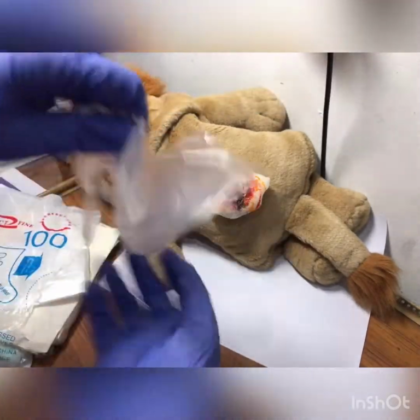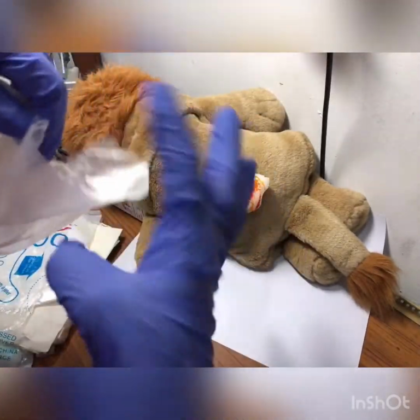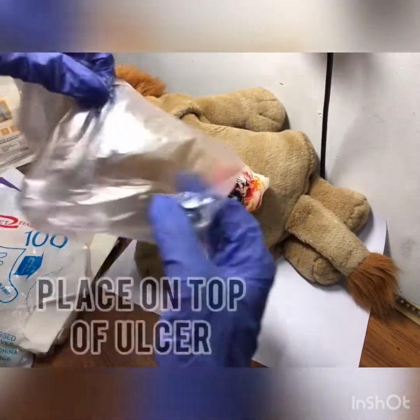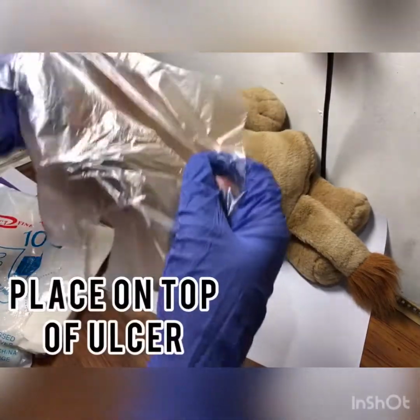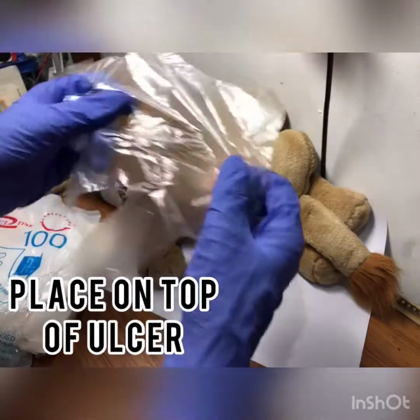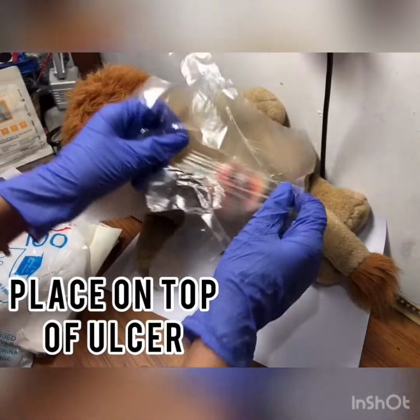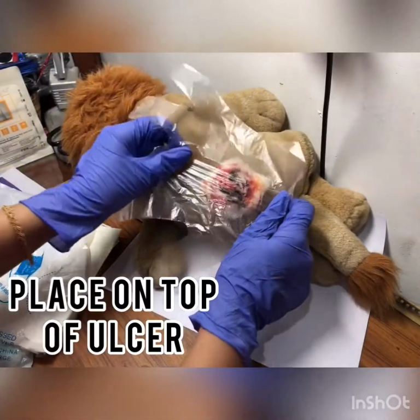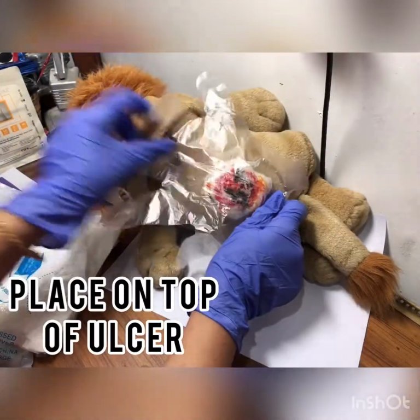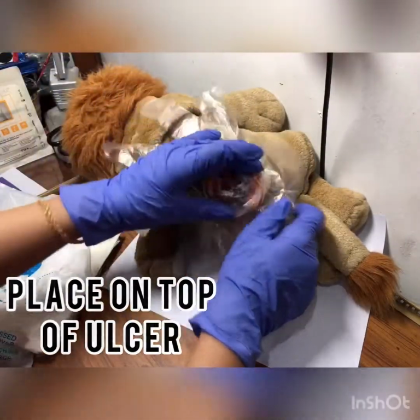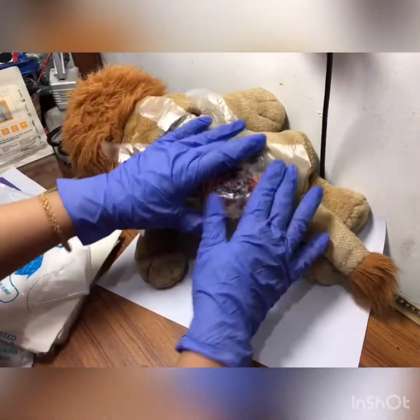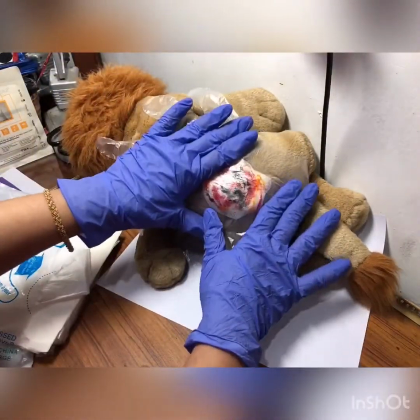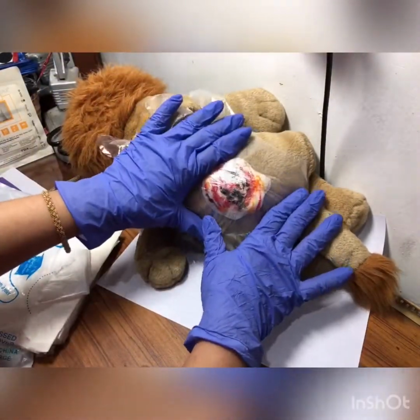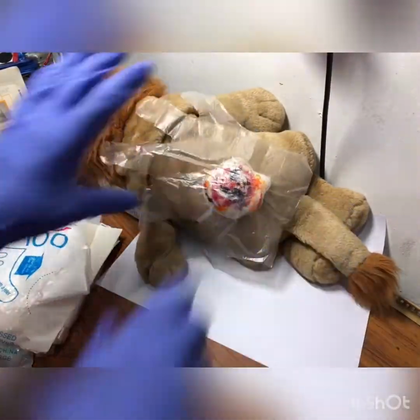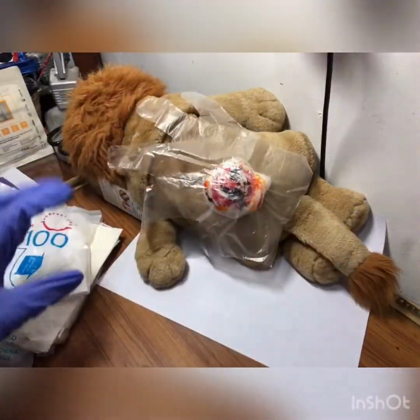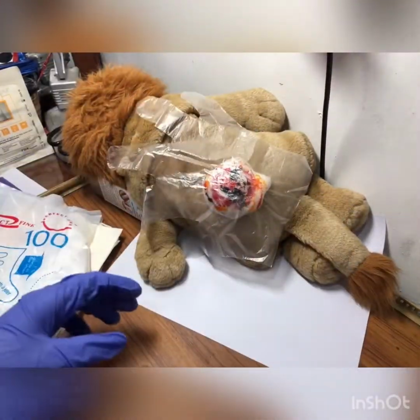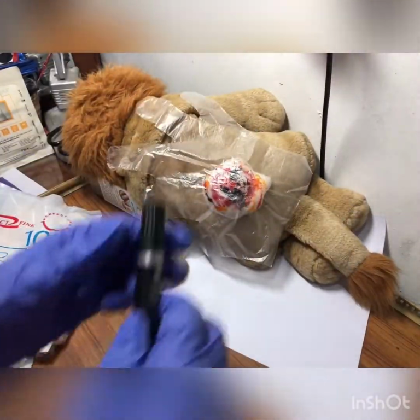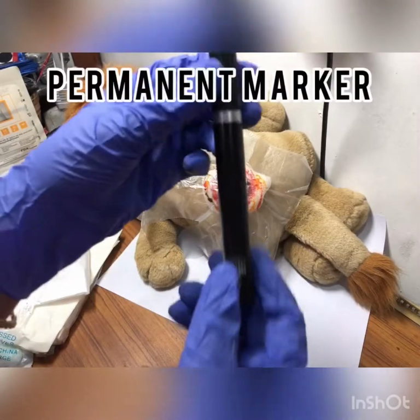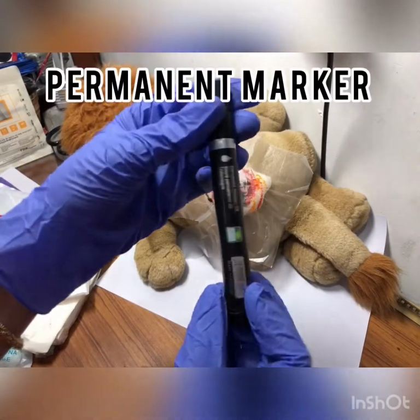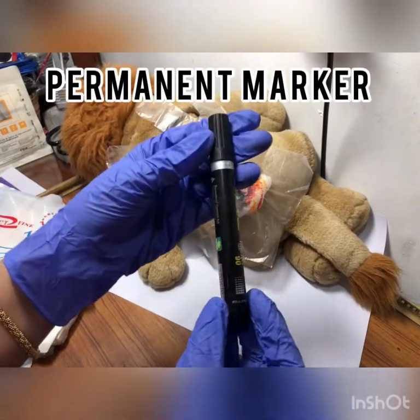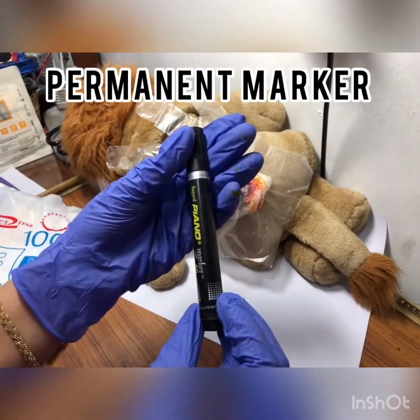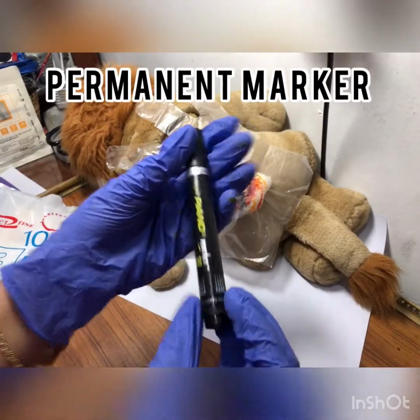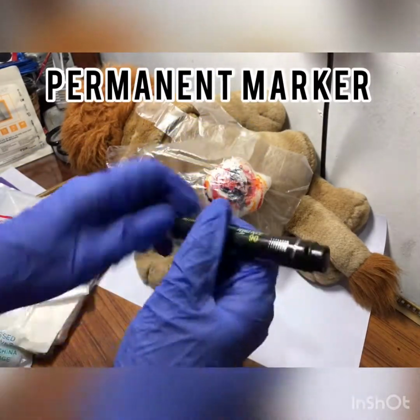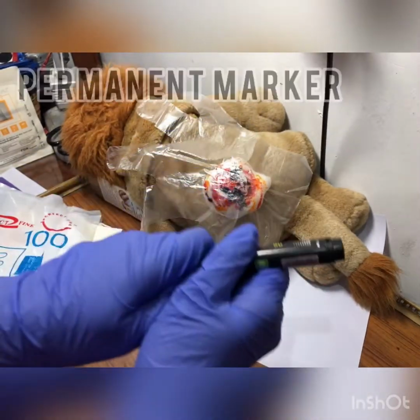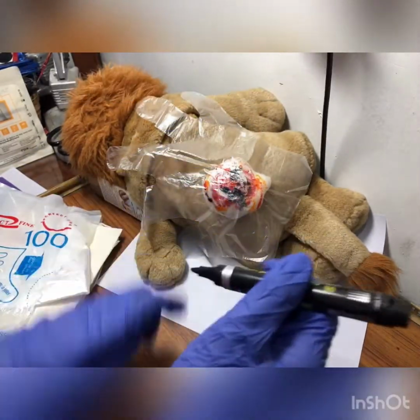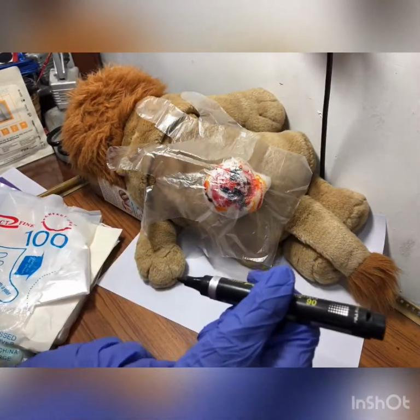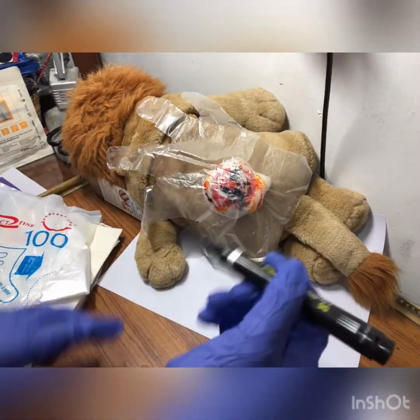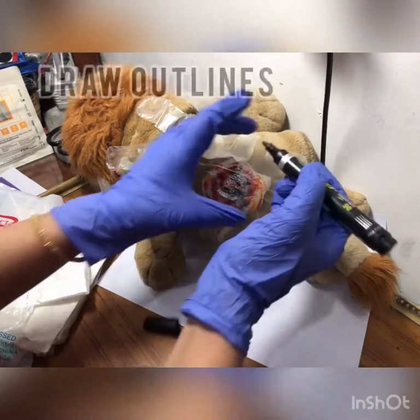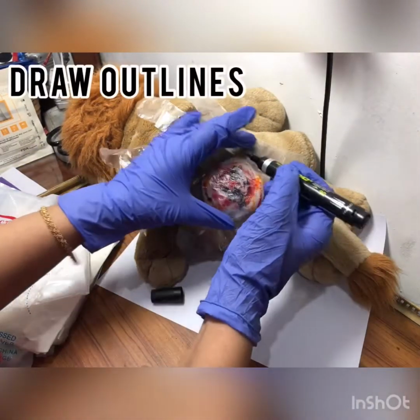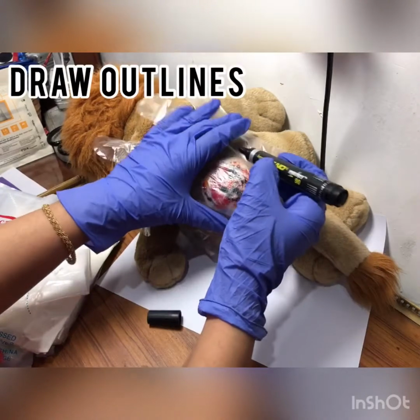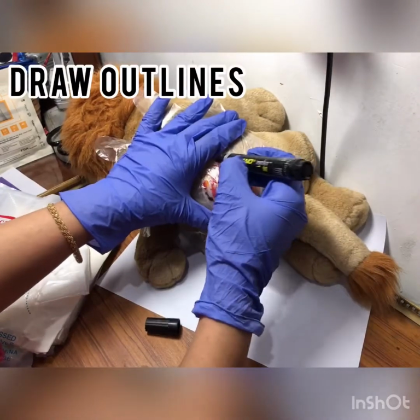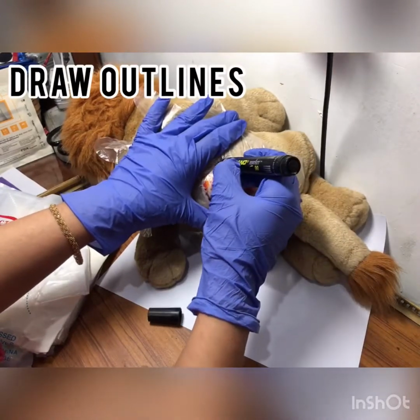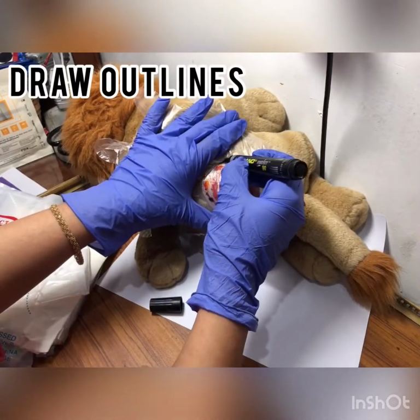Place the polythene glove on top of the ulcer. Now grab your permanent marker and carefully draw the outlines of the ulcer.